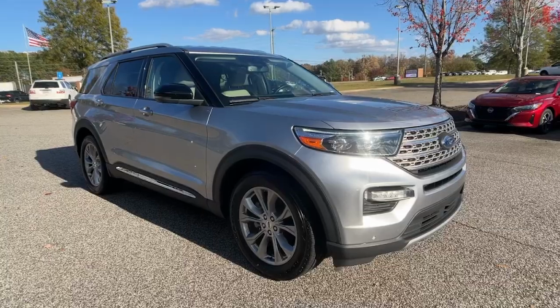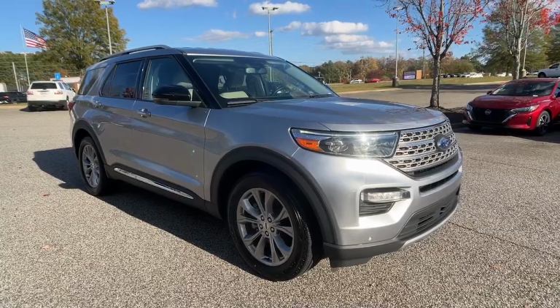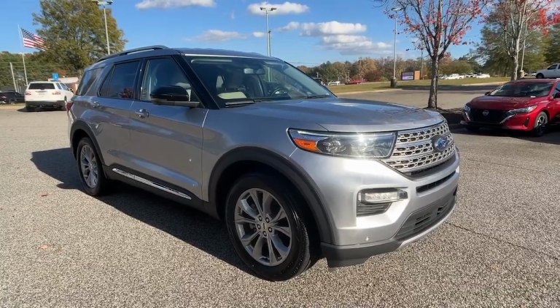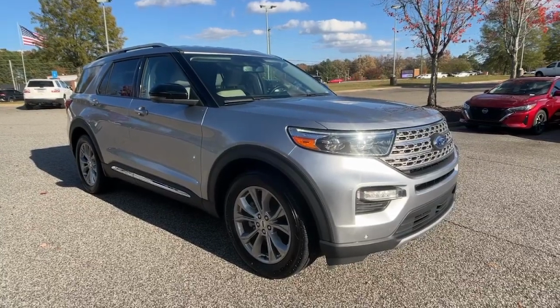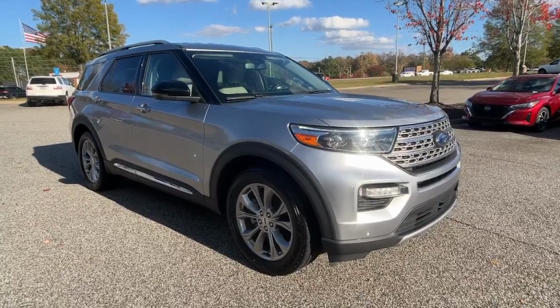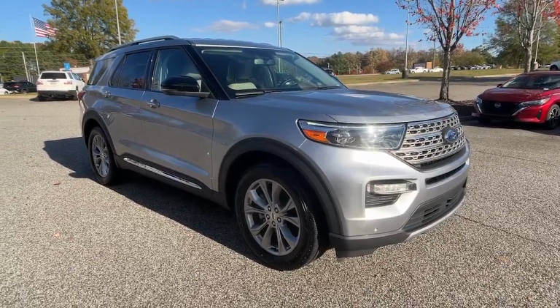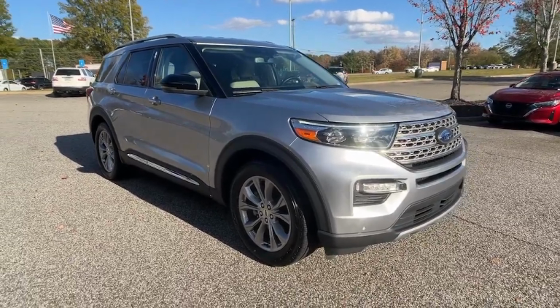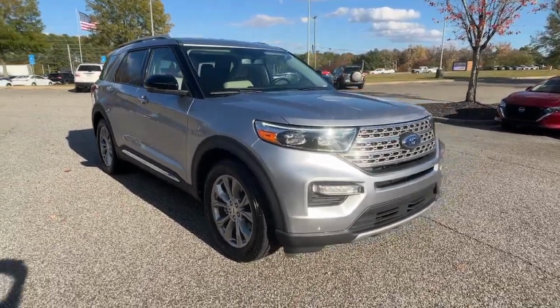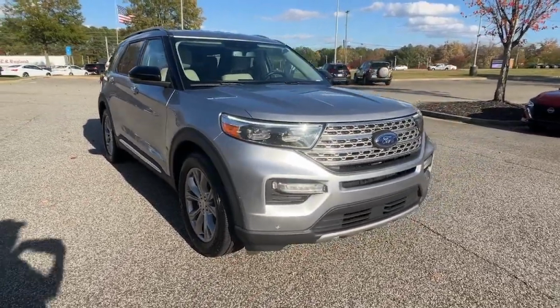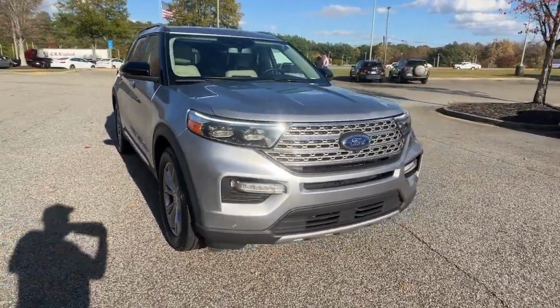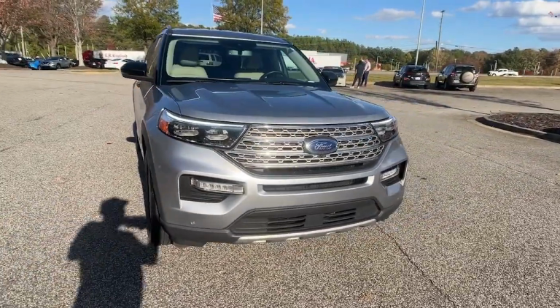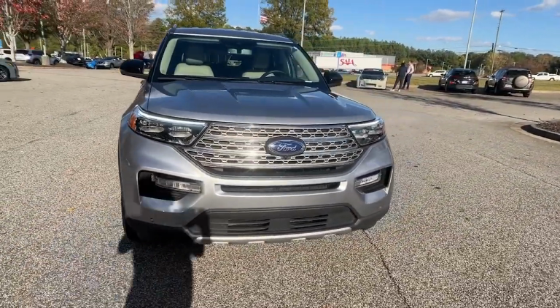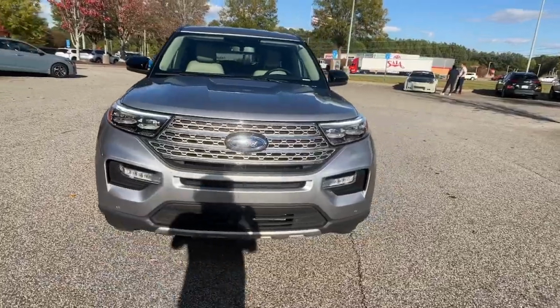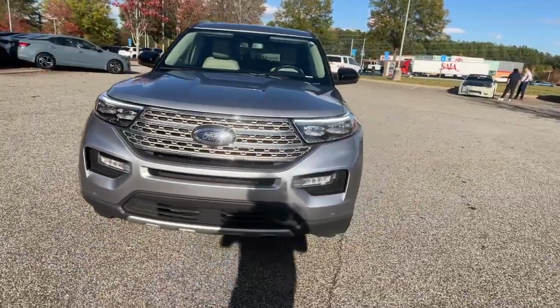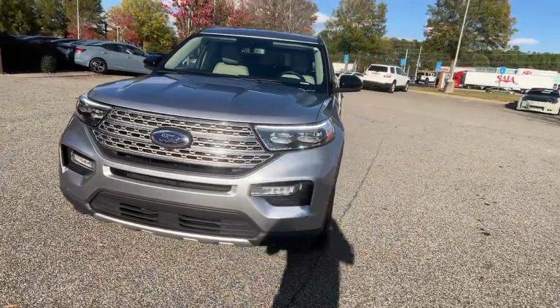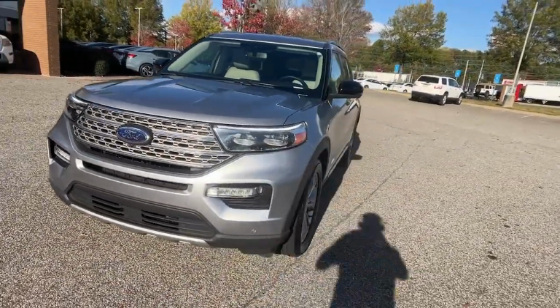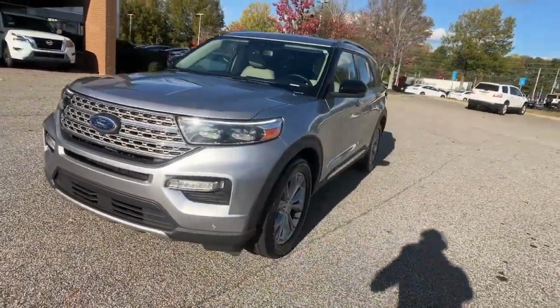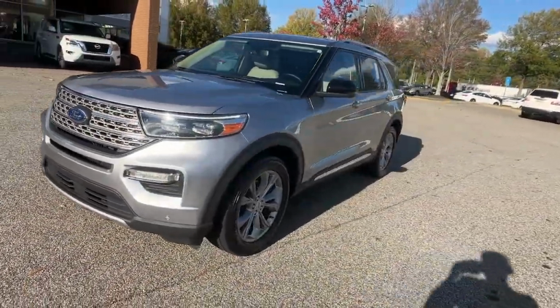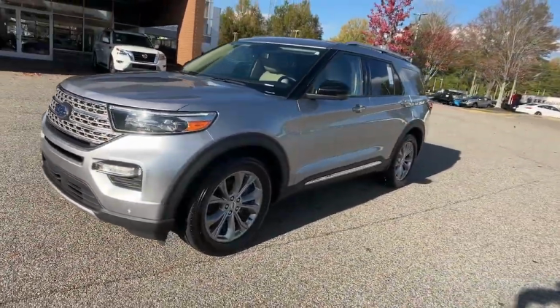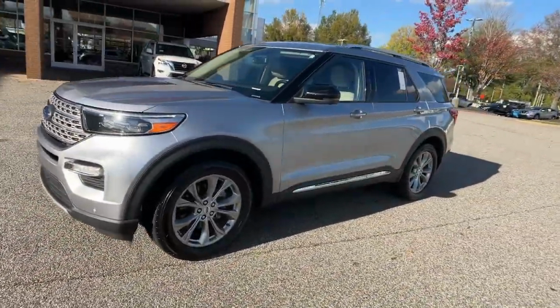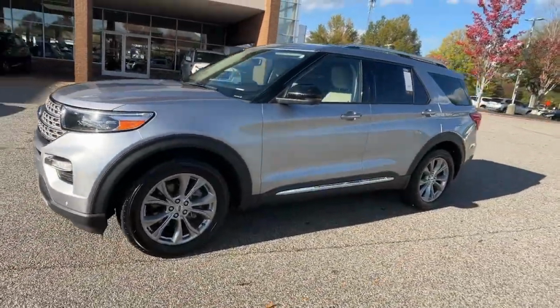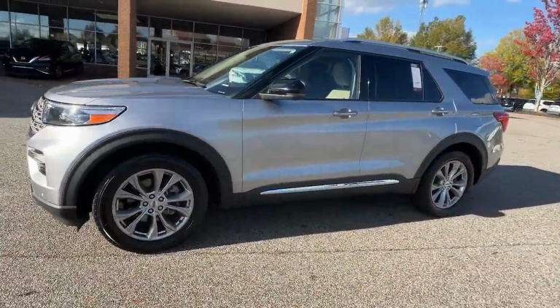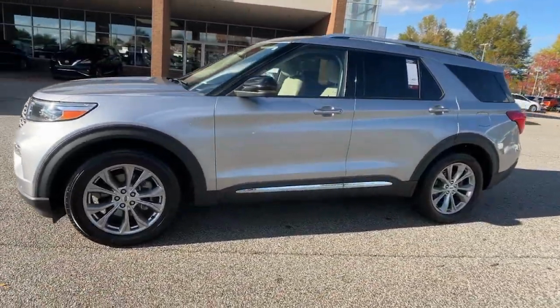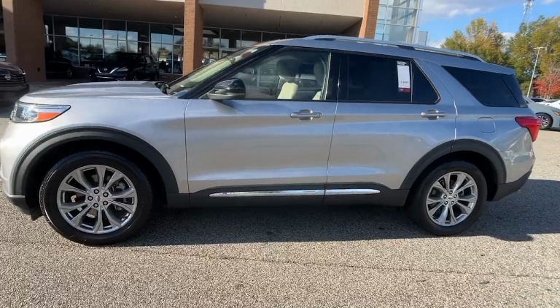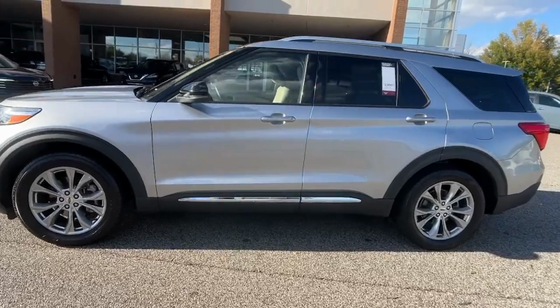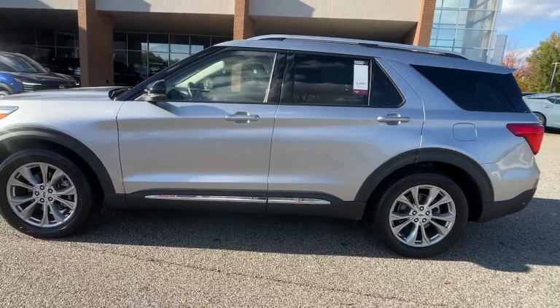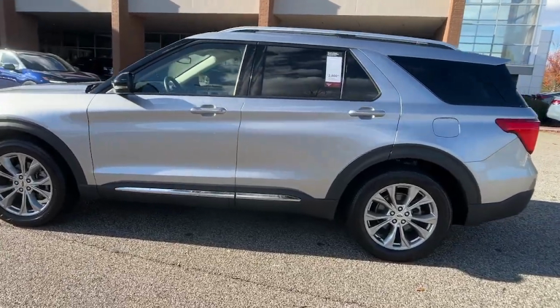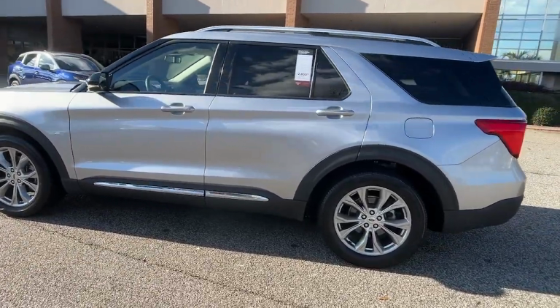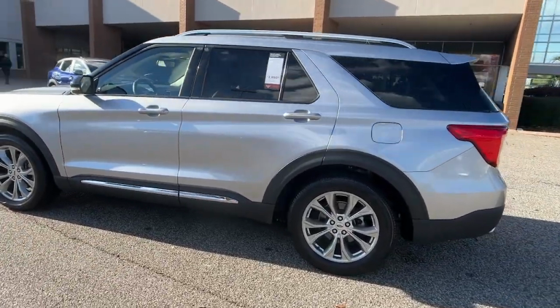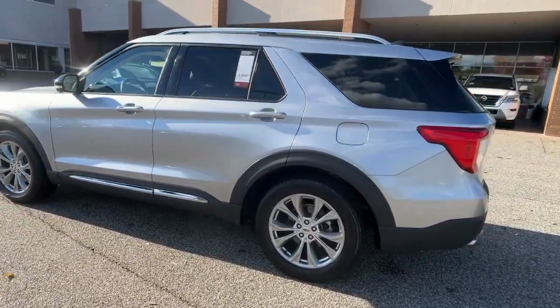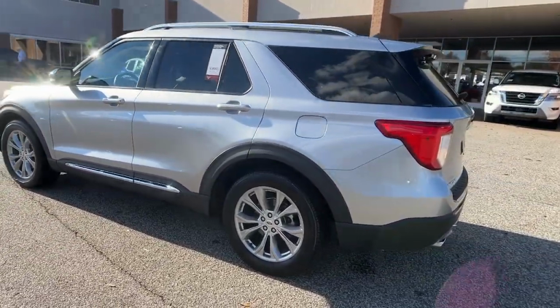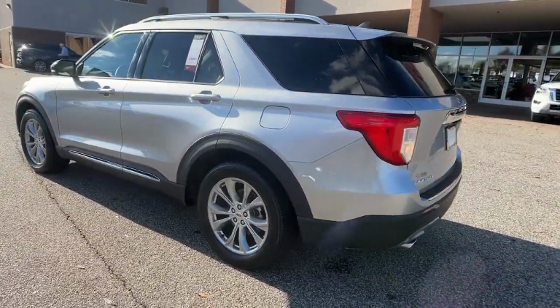Get acquainted with the 2022 Ford Explorer. With less than 40,000 miles on the odometer, this vehicle provides excellent value. Handsome and rugged, this Explorer delivers solid midsize SUV versatility.